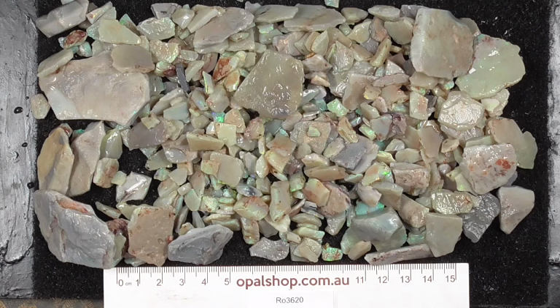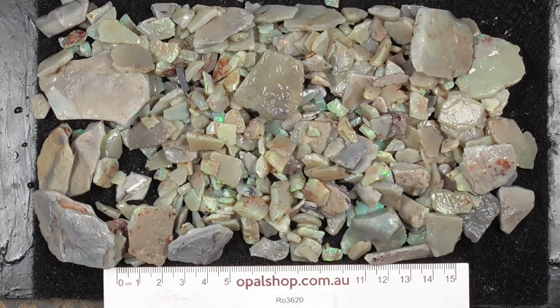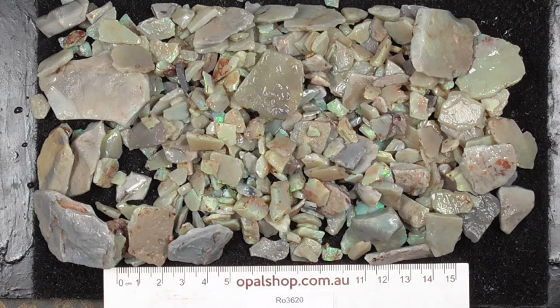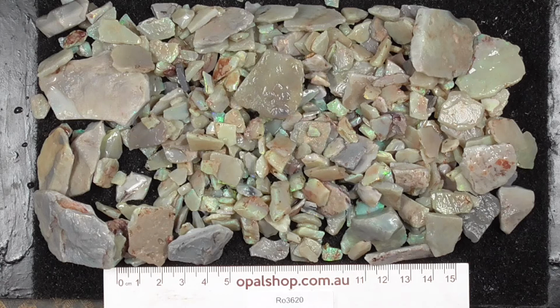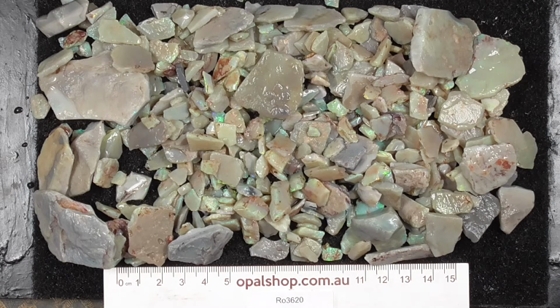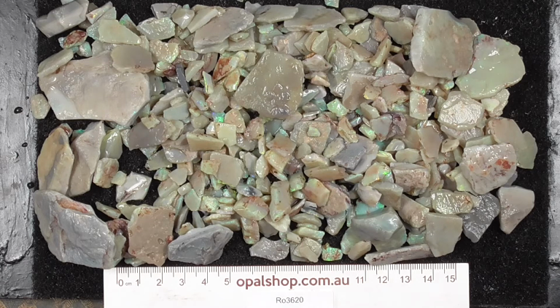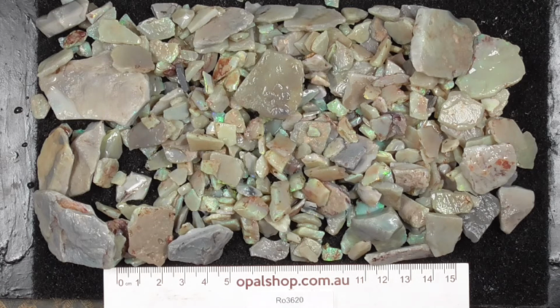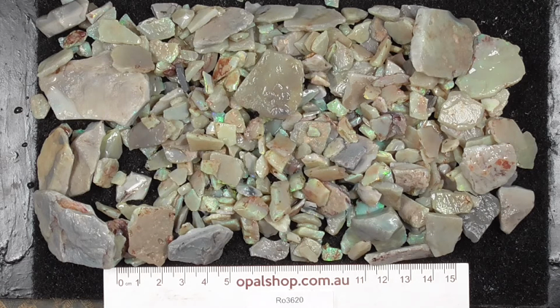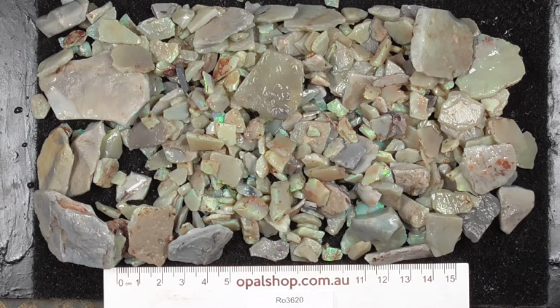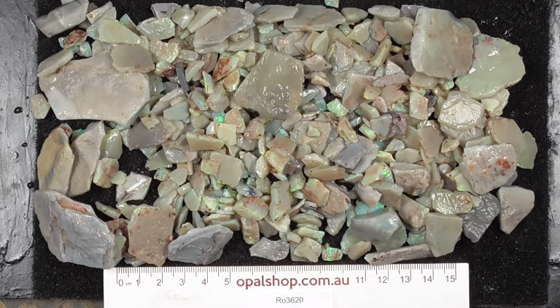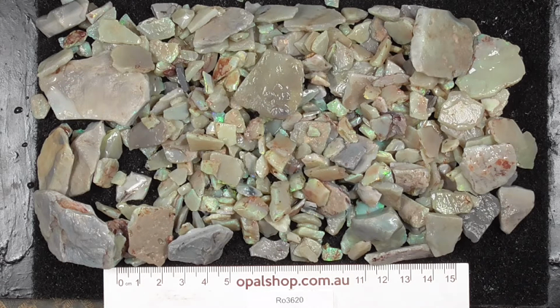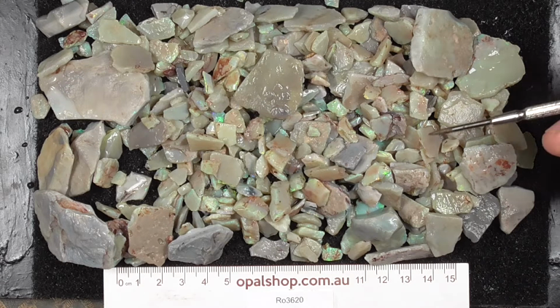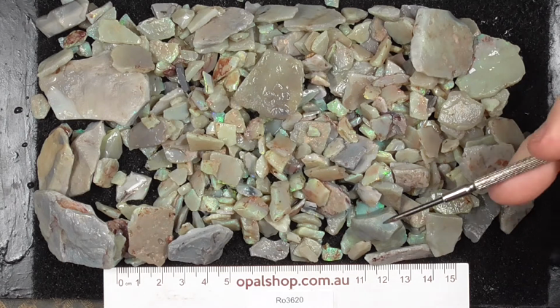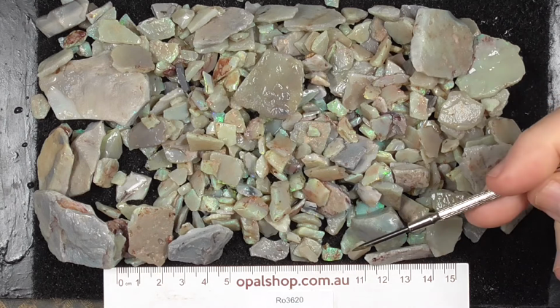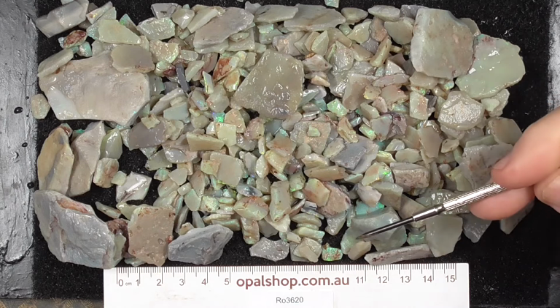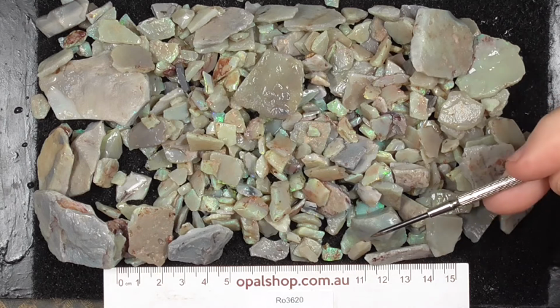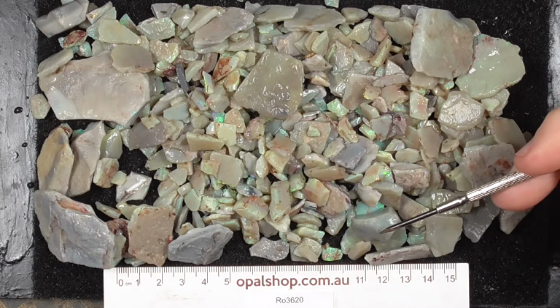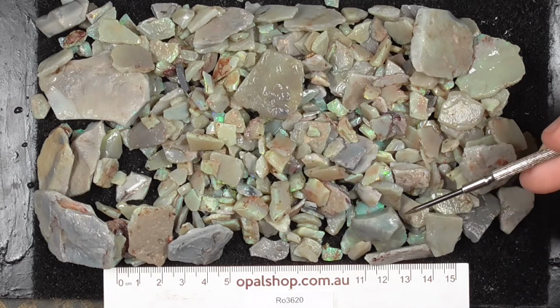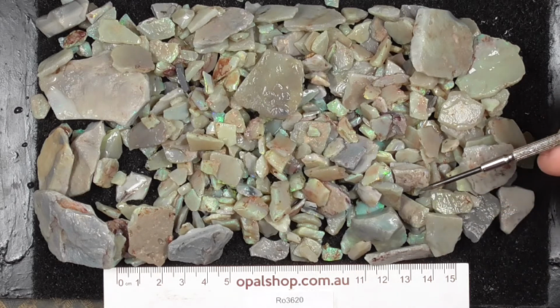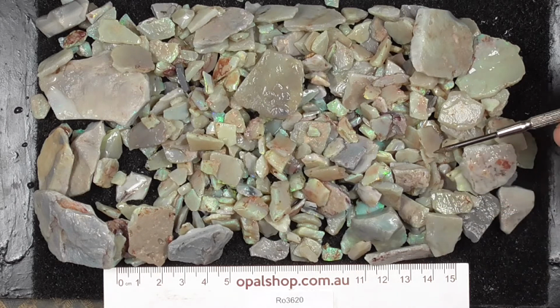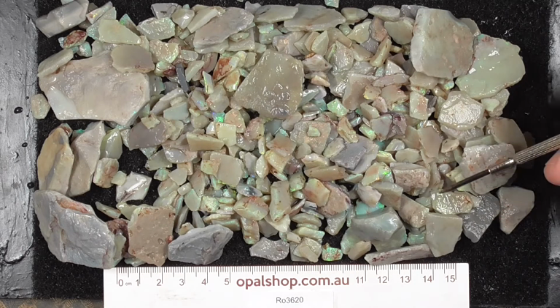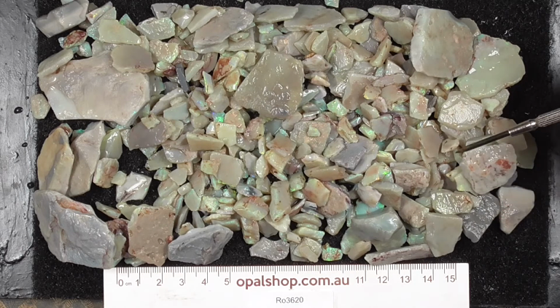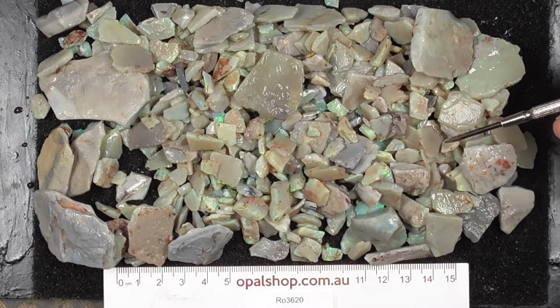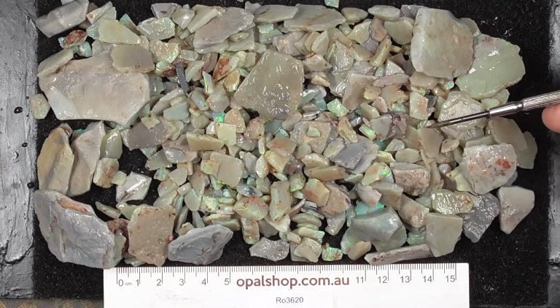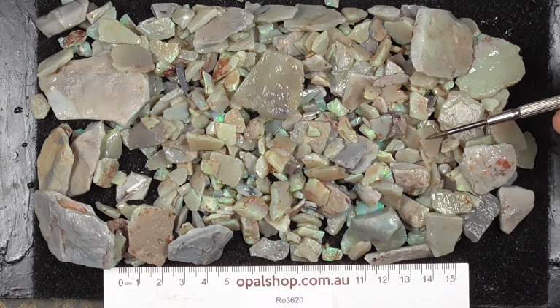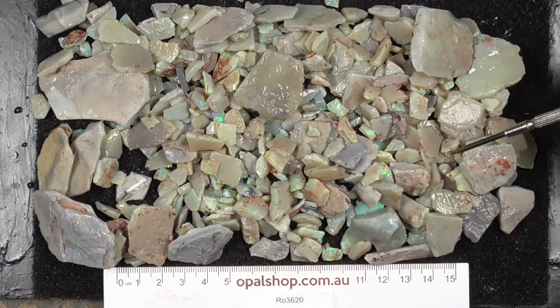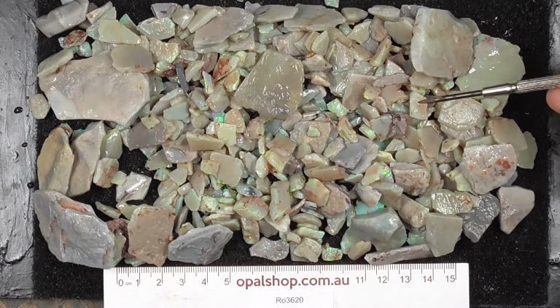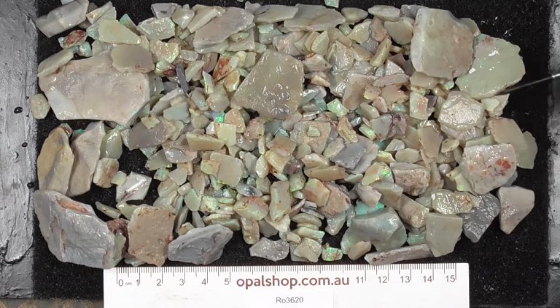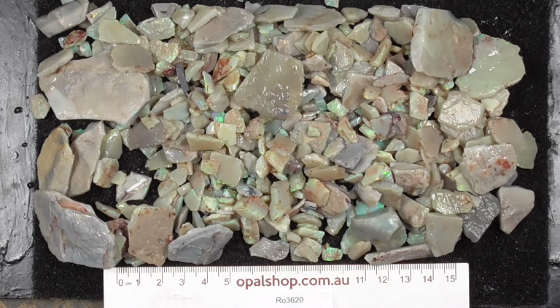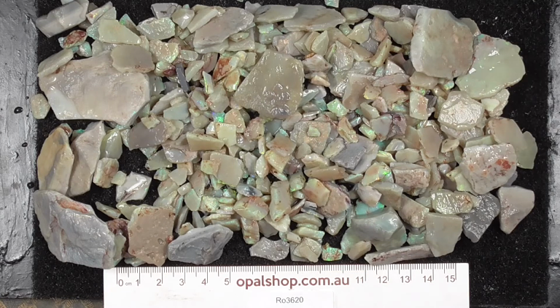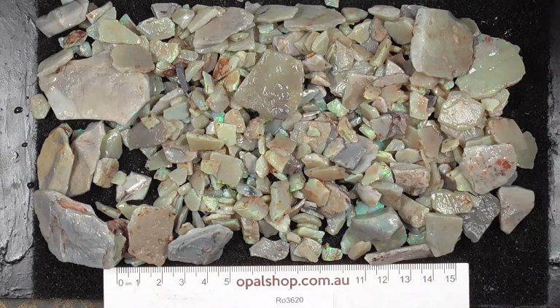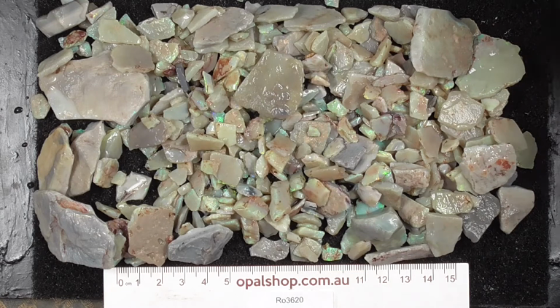G'day. Here's a parcel of seam opal from Lightning Ridge, Australia. Rules in millimetres. The material has been wetted to help highlight the colours a bit more for you. I'll just zoom in so you get a better look.